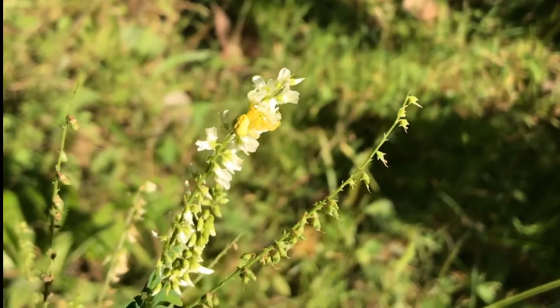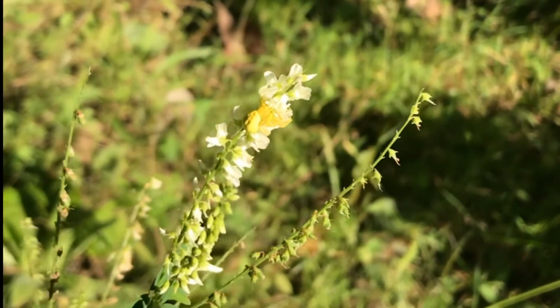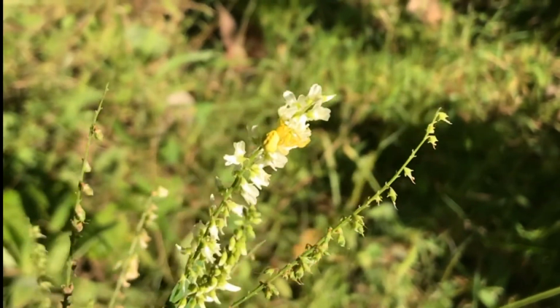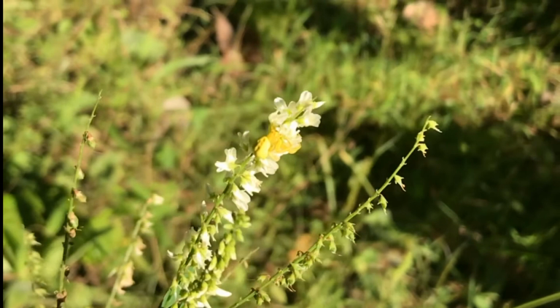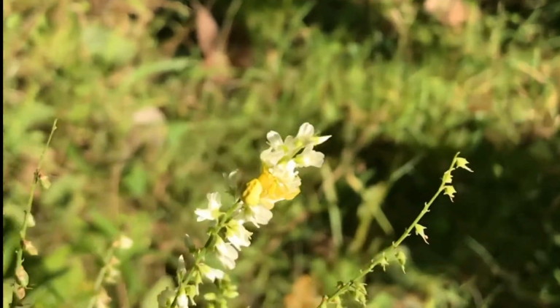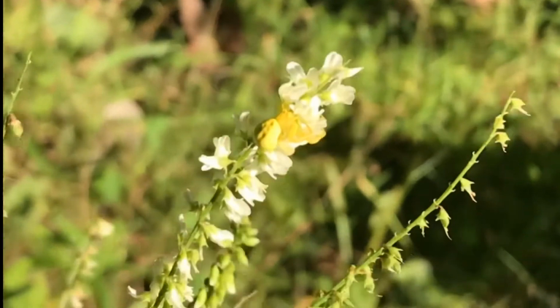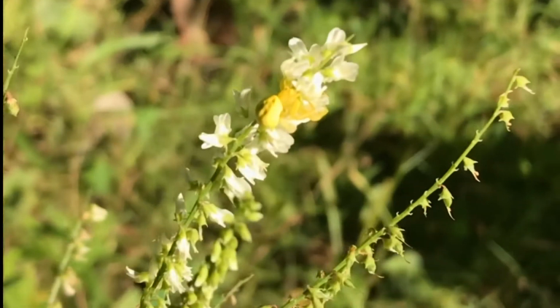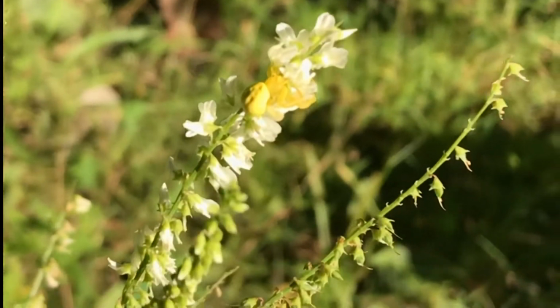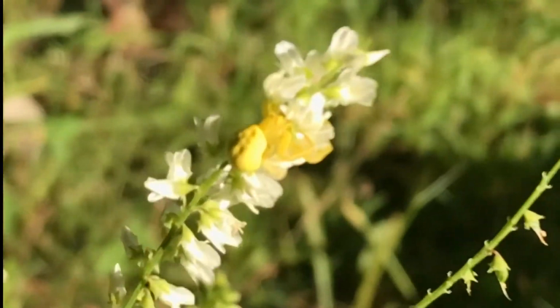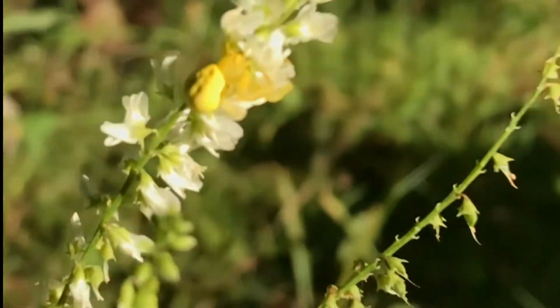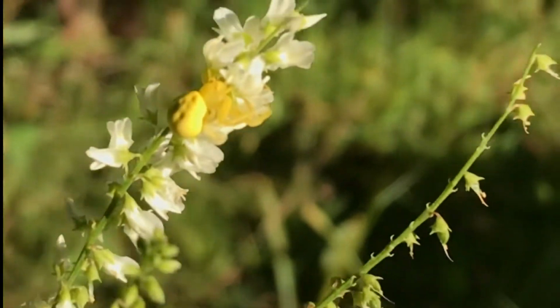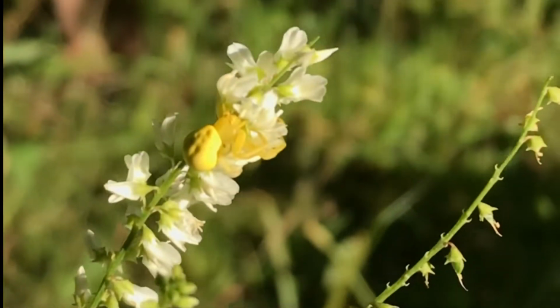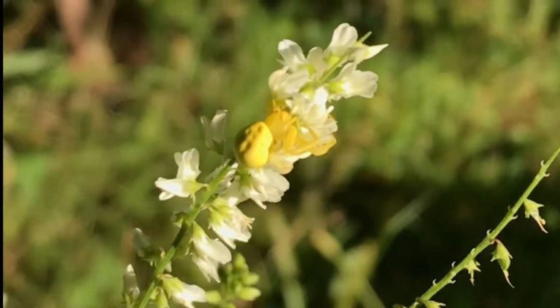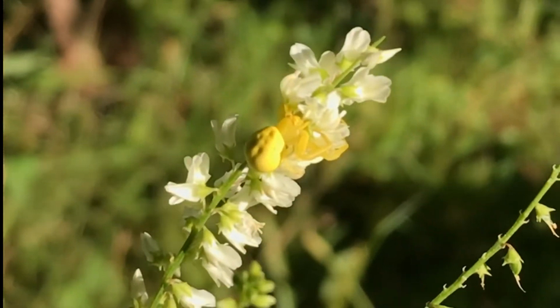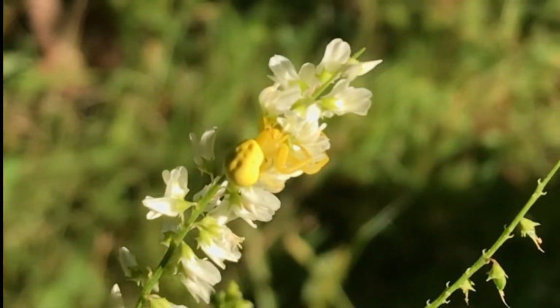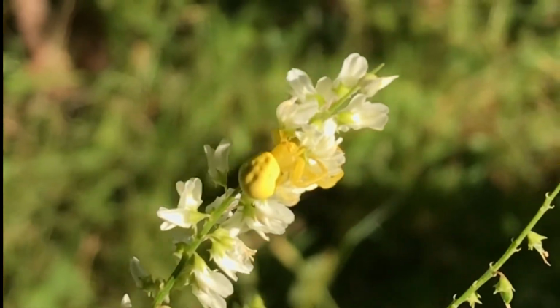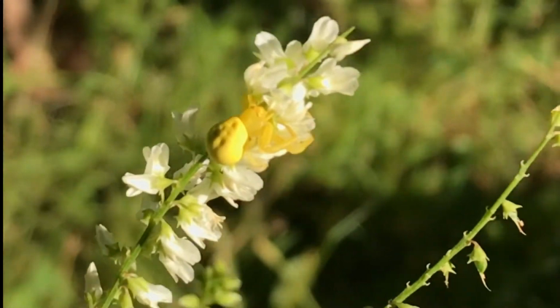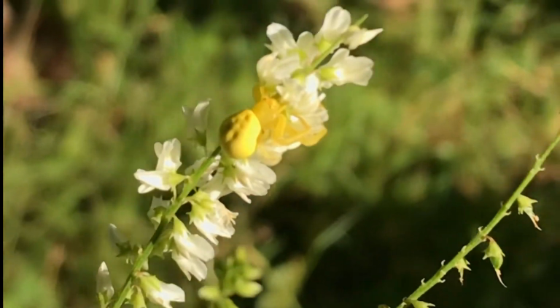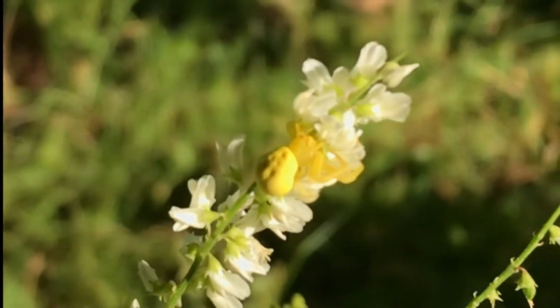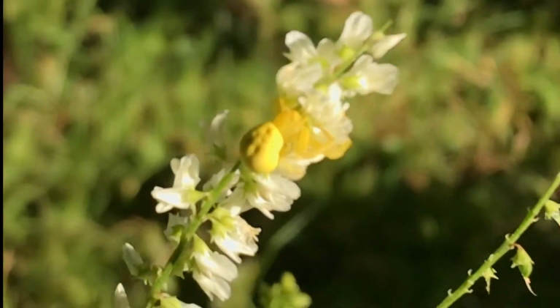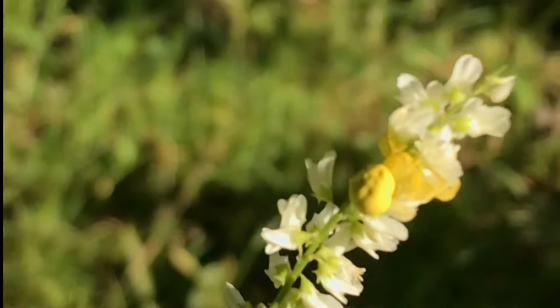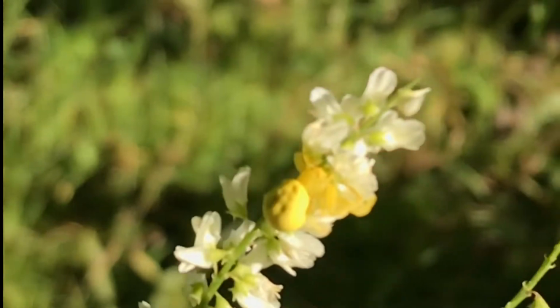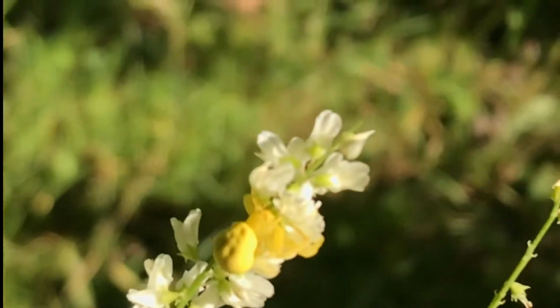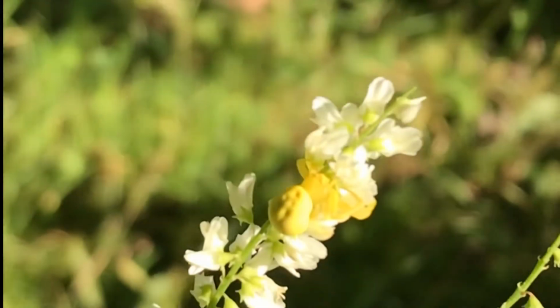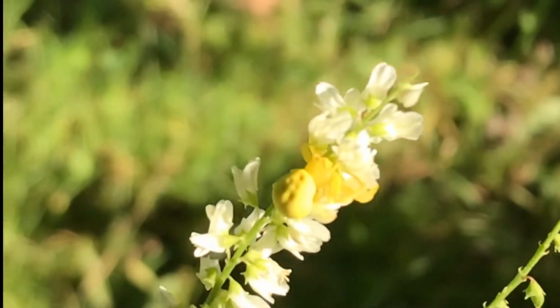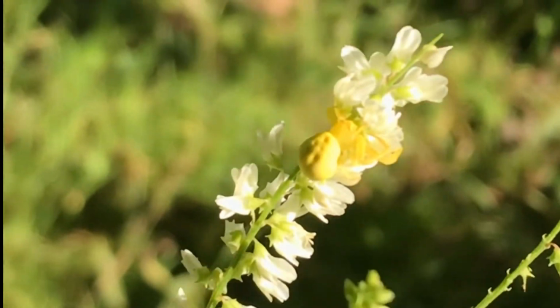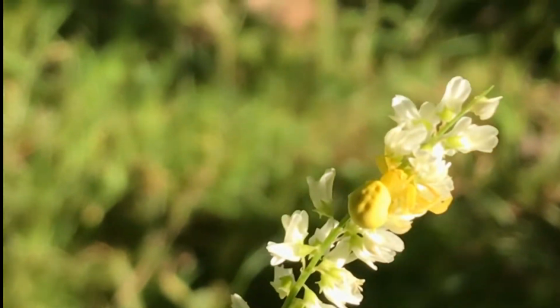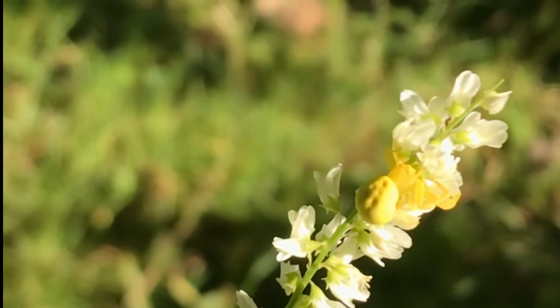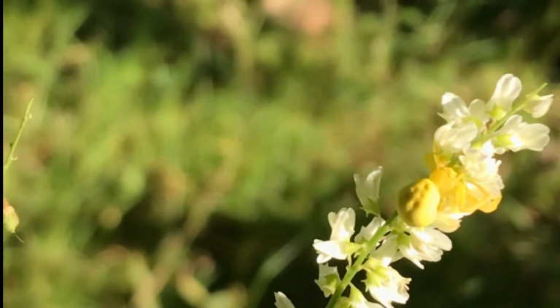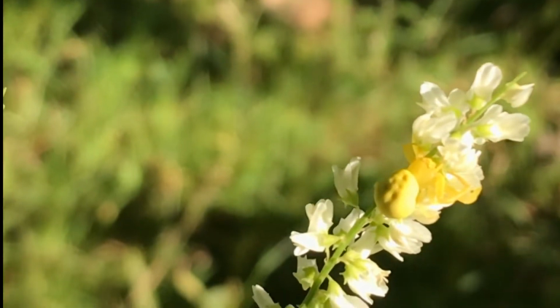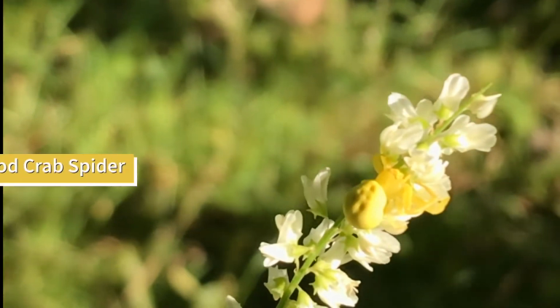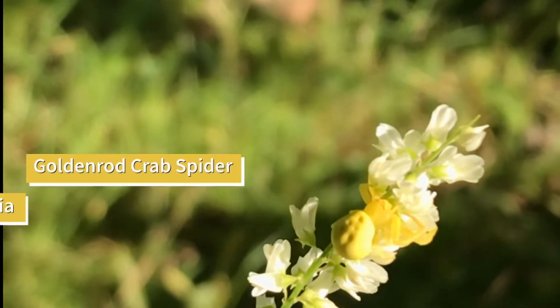Hi folks. This is not a wild edible video, but I couldn't pass up the opportunity. Look at this beautiful crab spider.